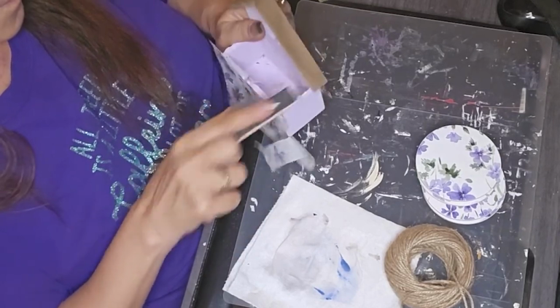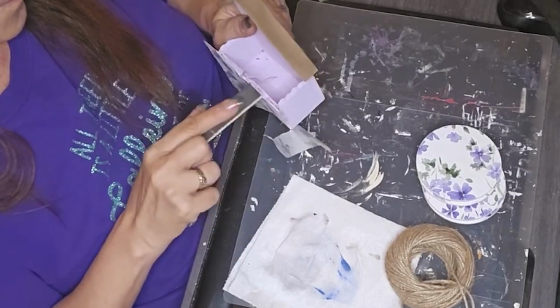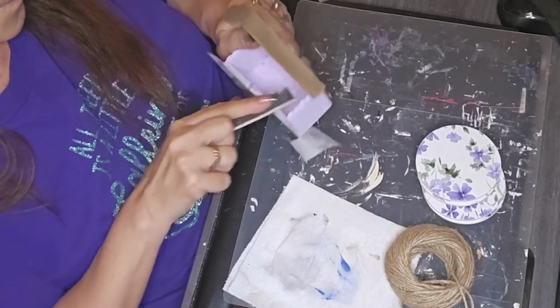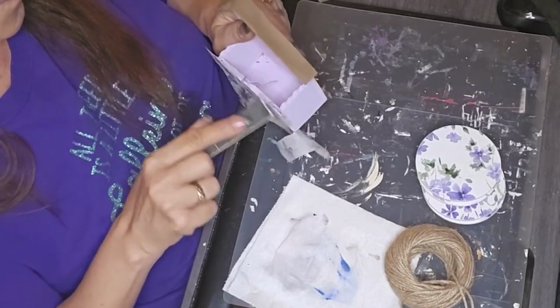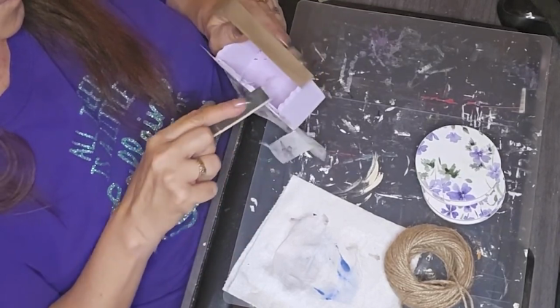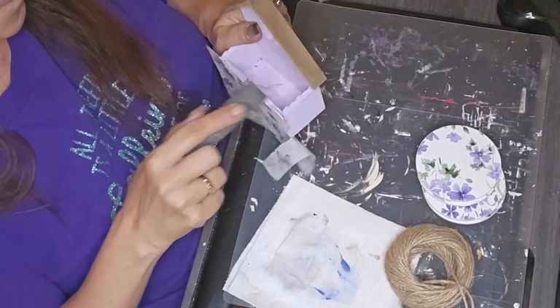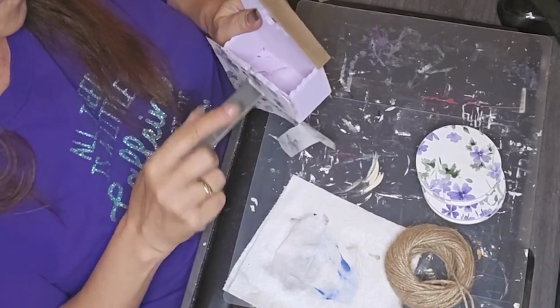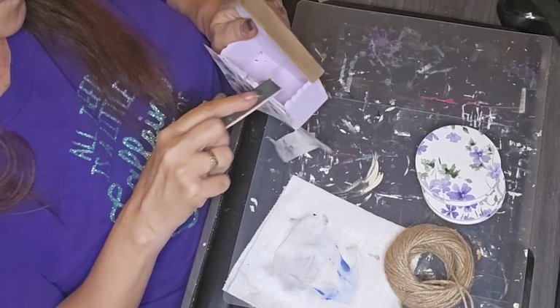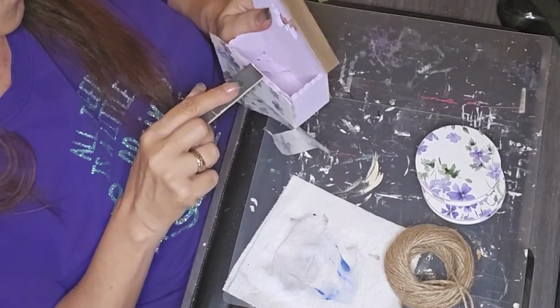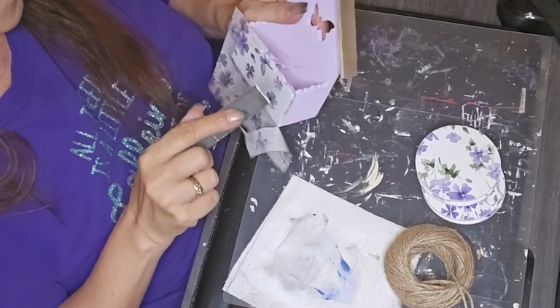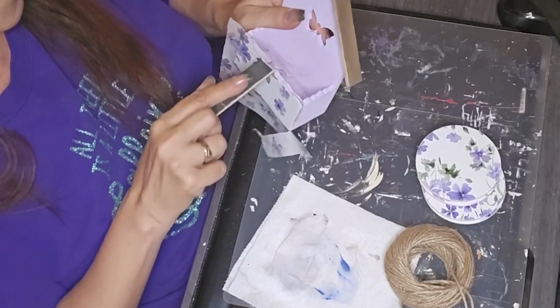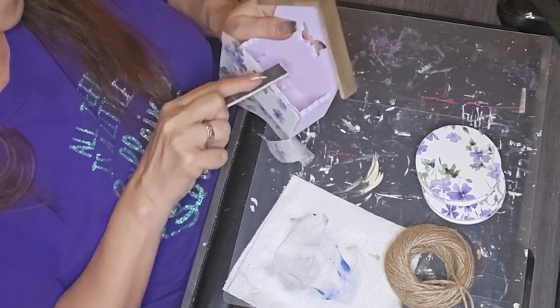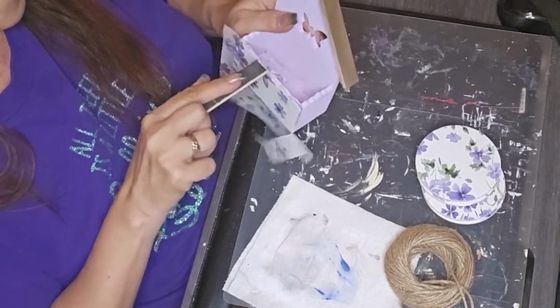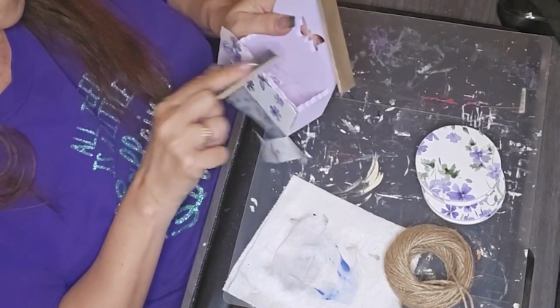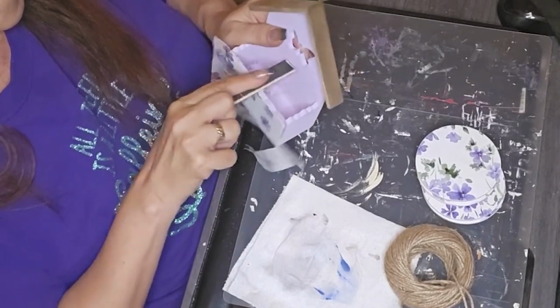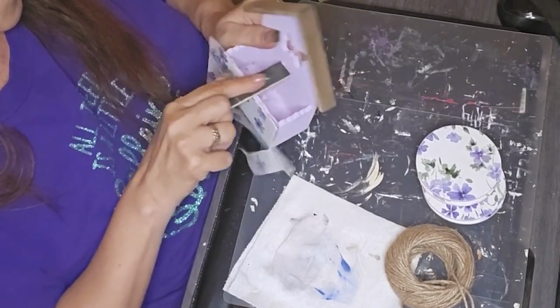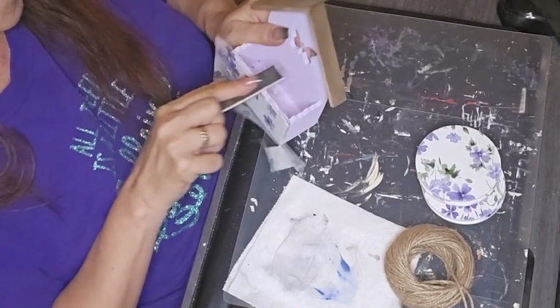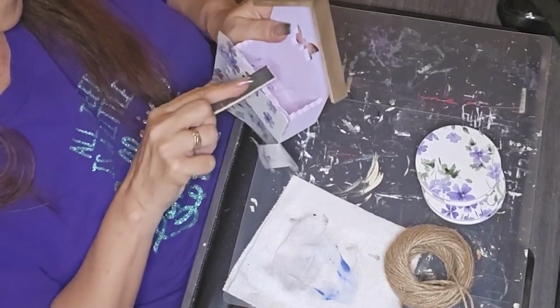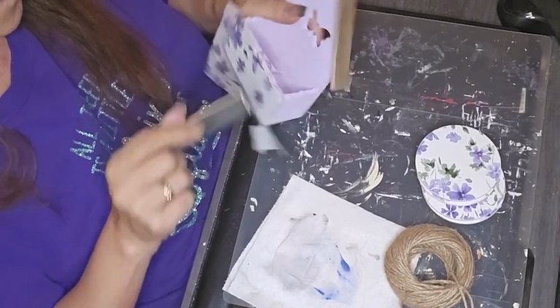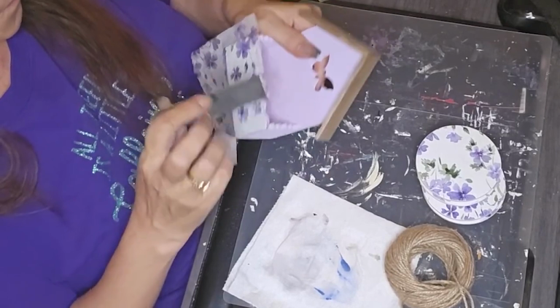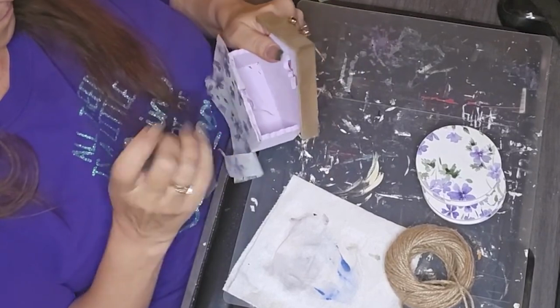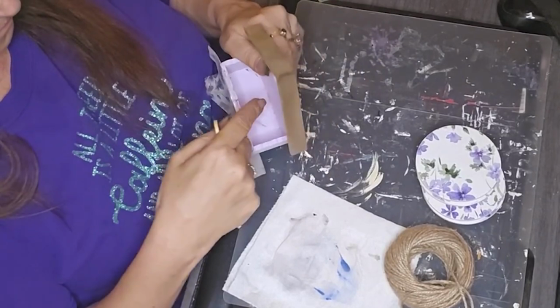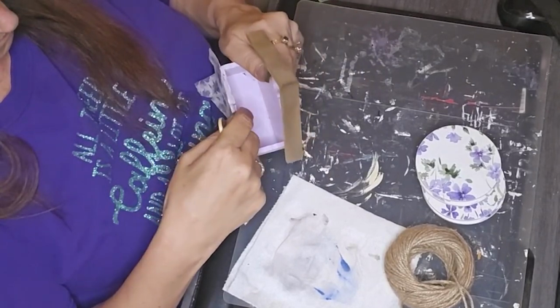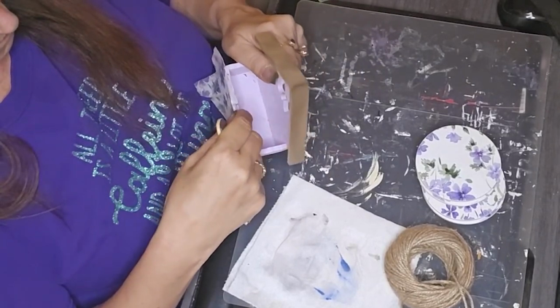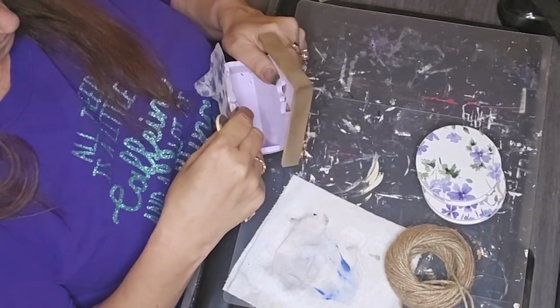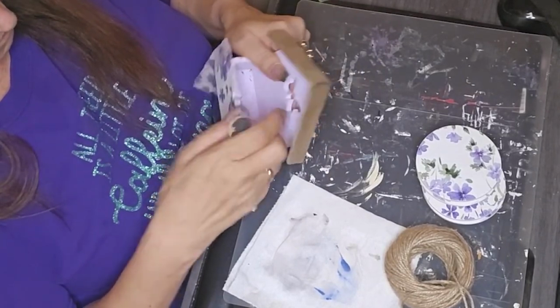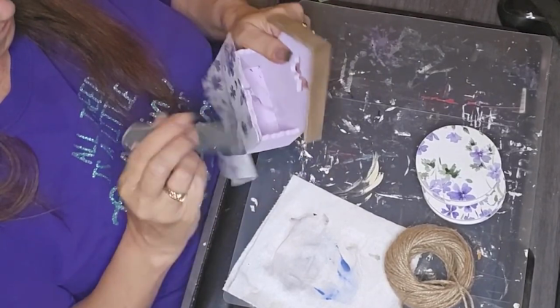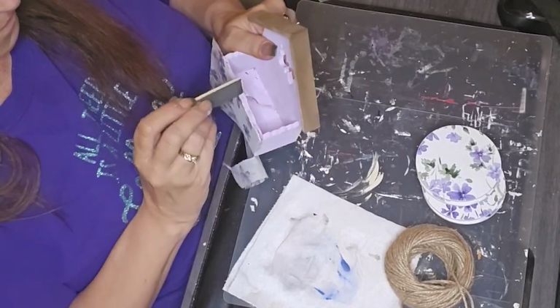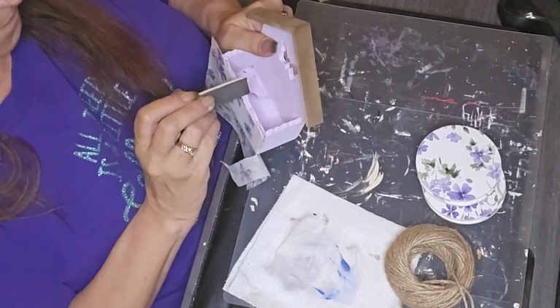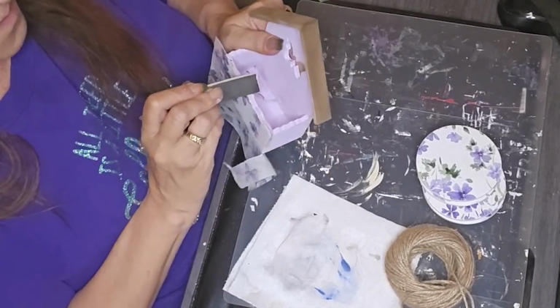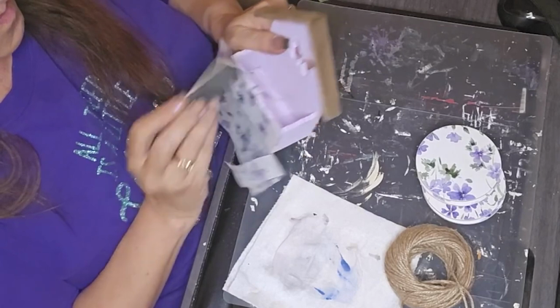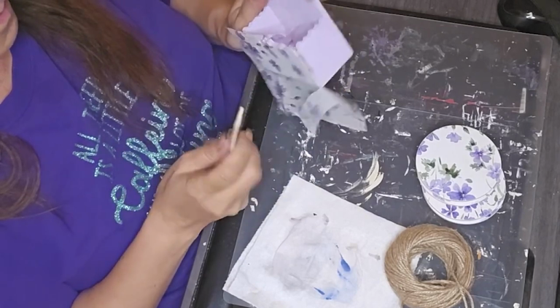I've got a couple more of these little boxes that I'm going to have to figure out some cute ideas for.